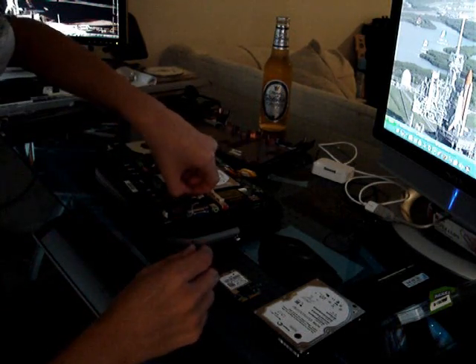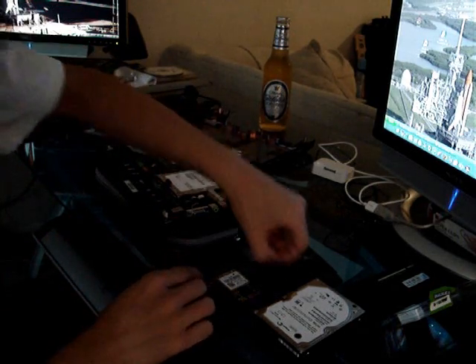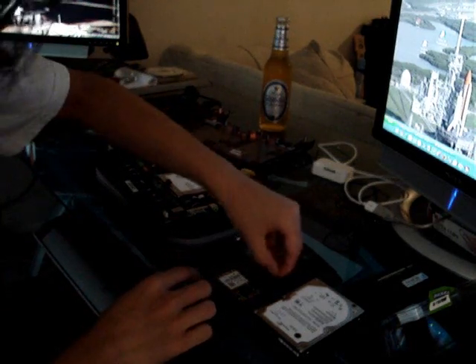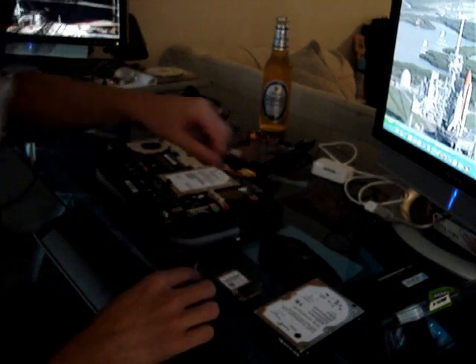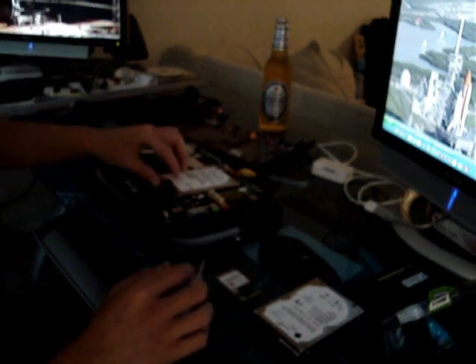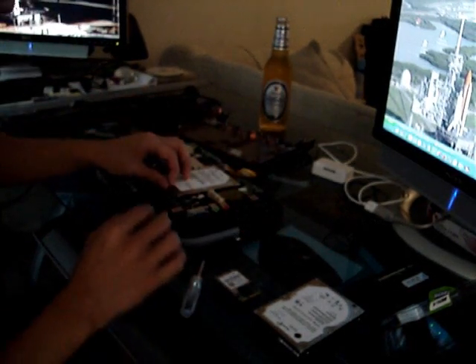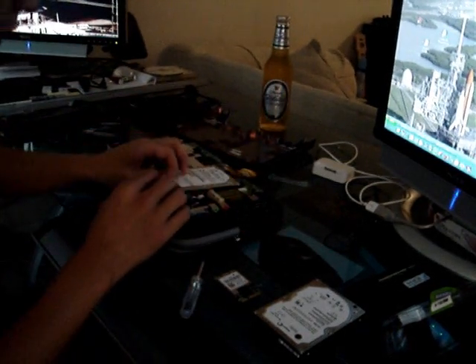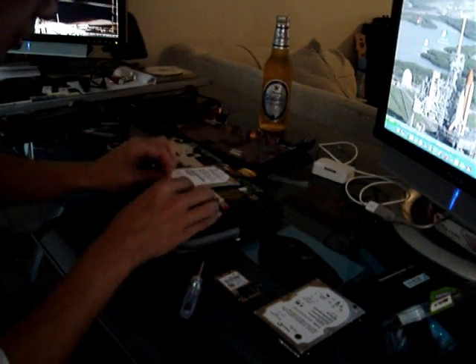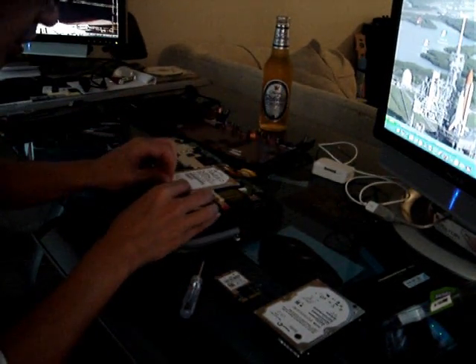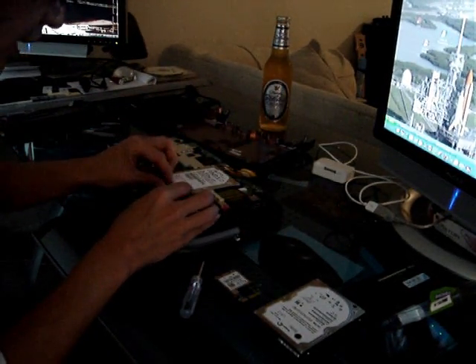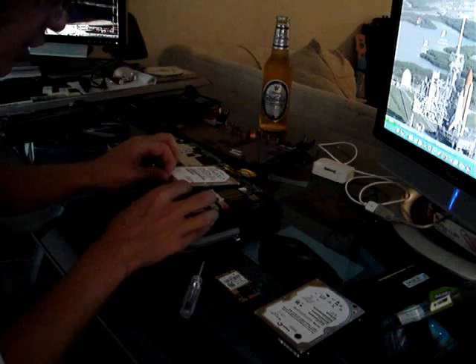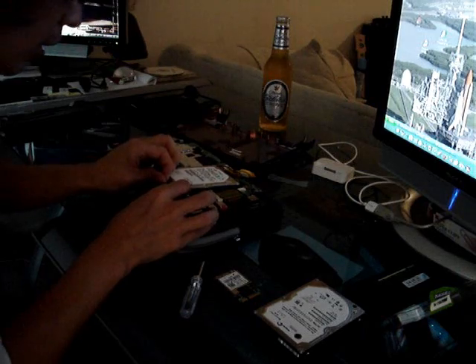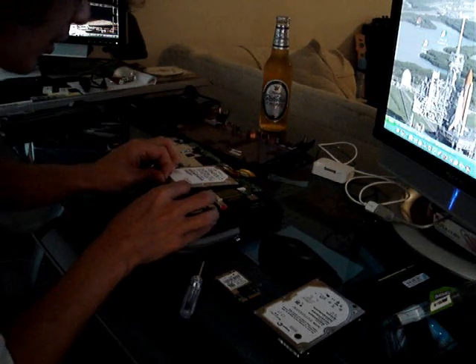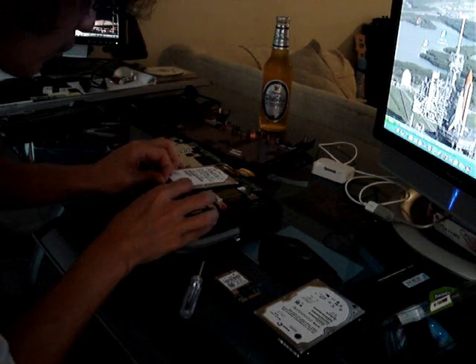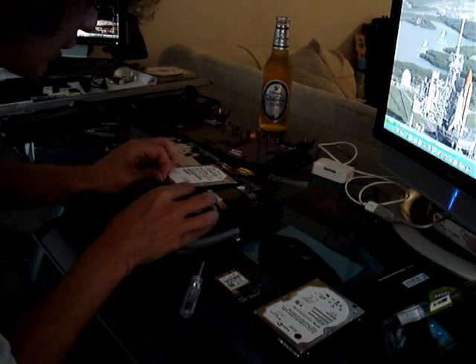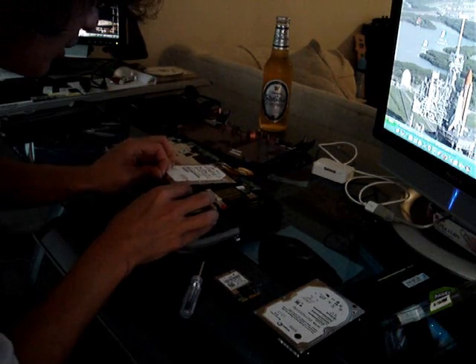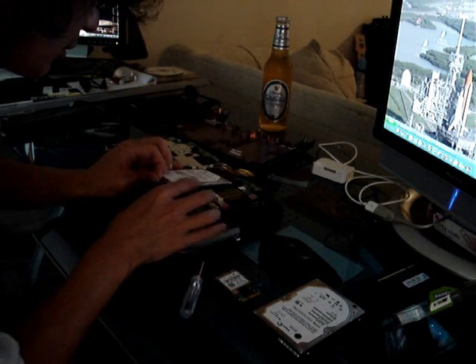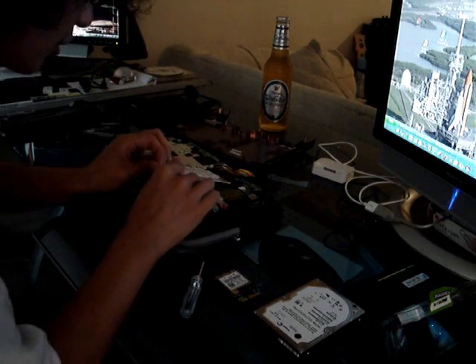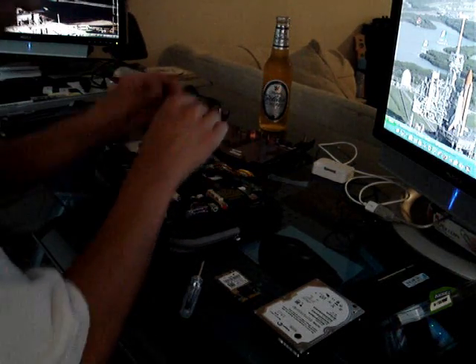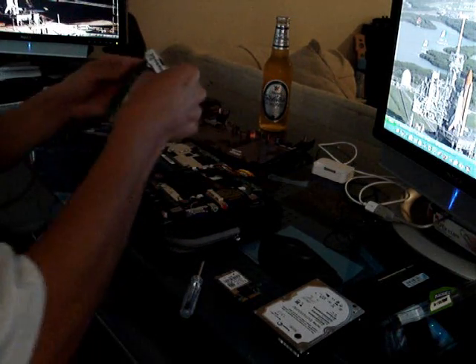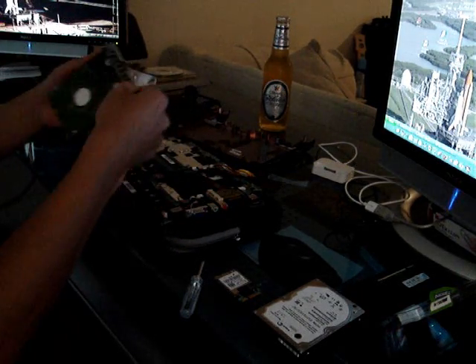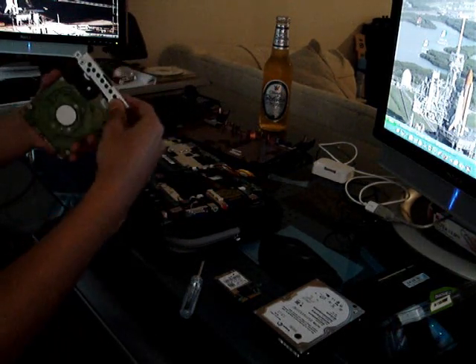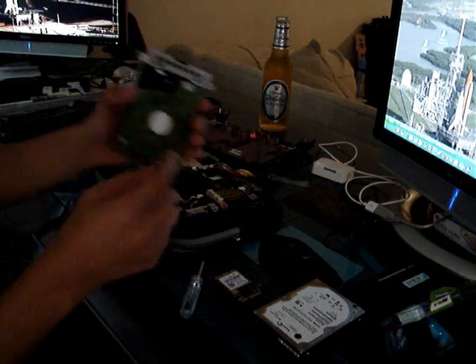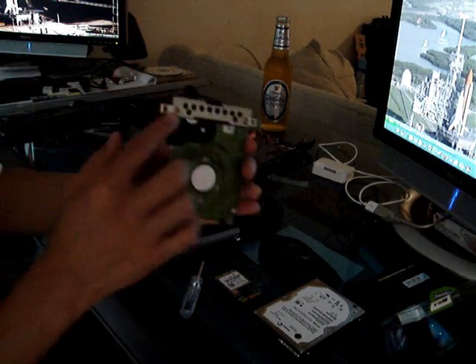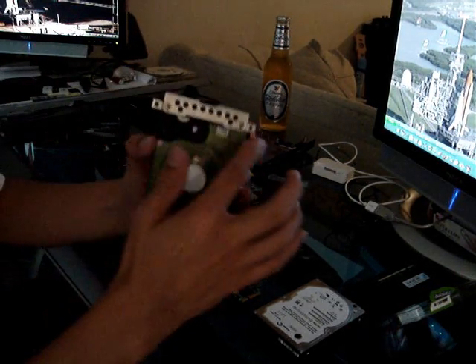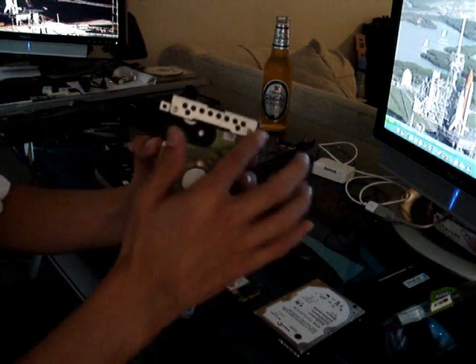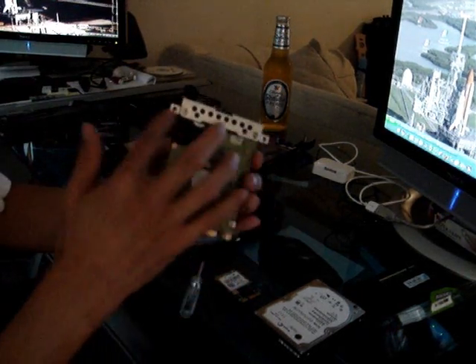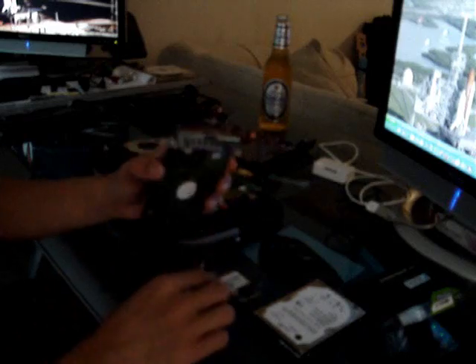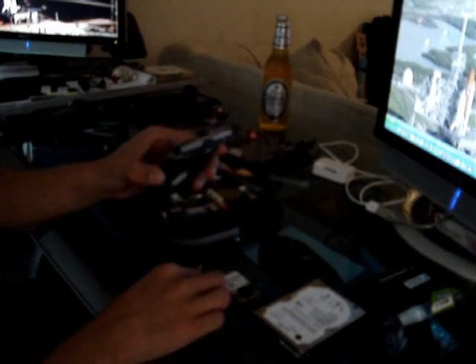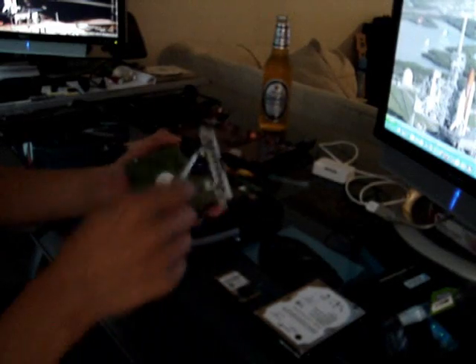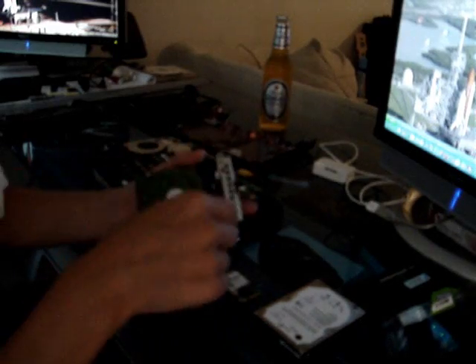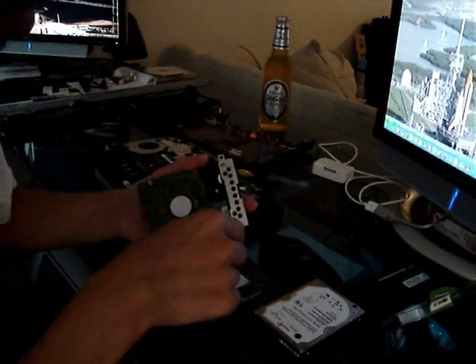The upgrades themselves are easy. It's just the fact that you are voiding your warranty when you do it. One downfall. And the last thing here is the hard drive mod bracket.